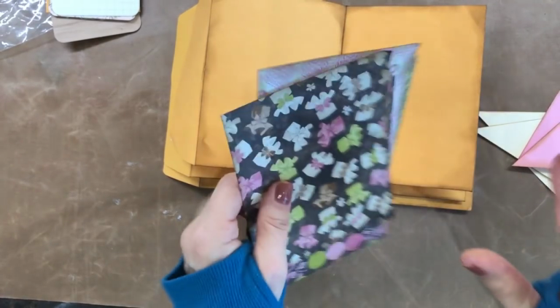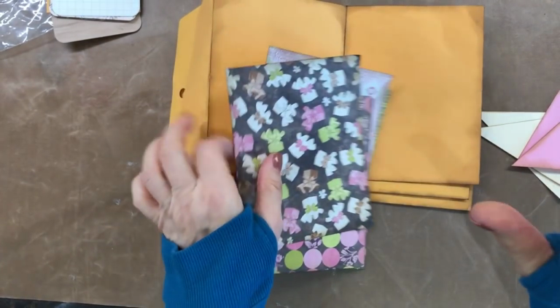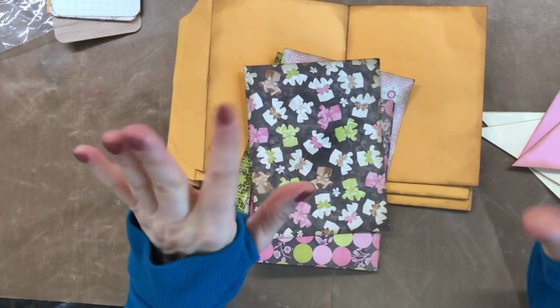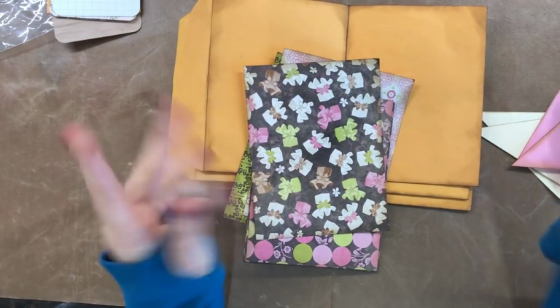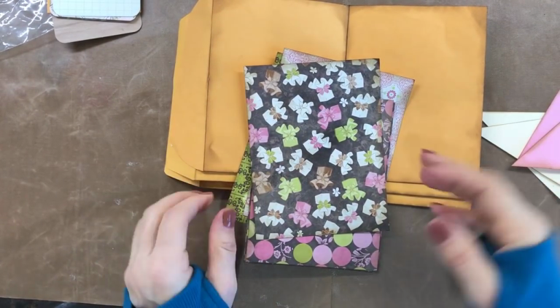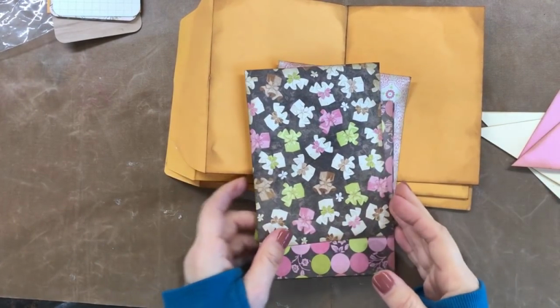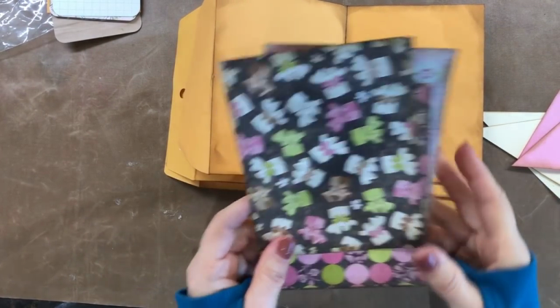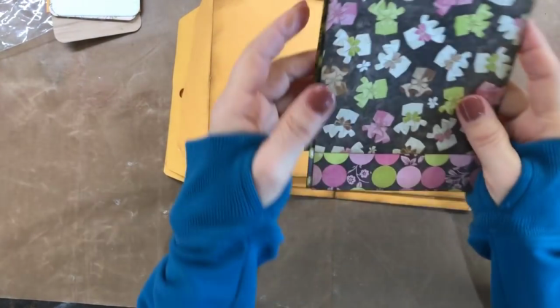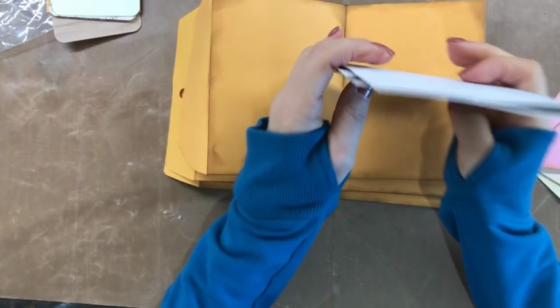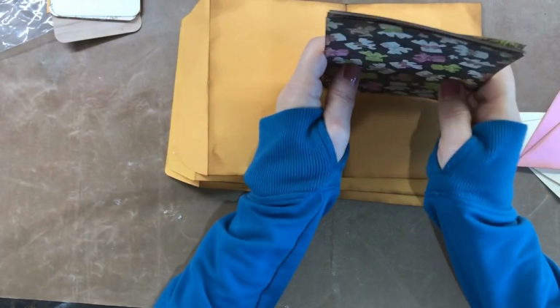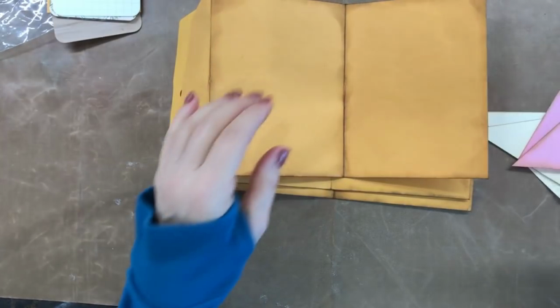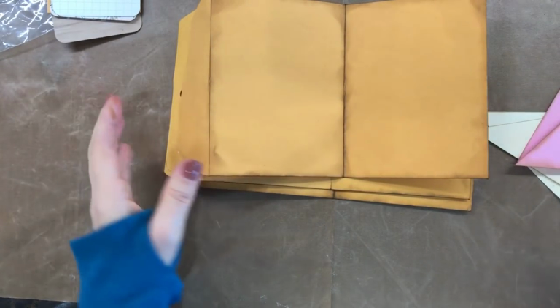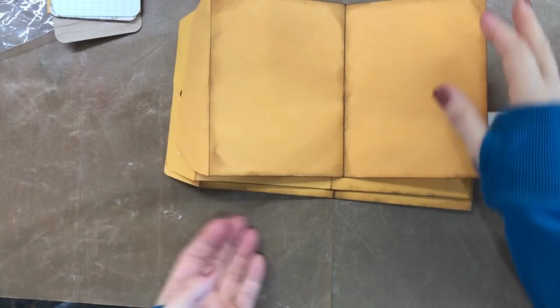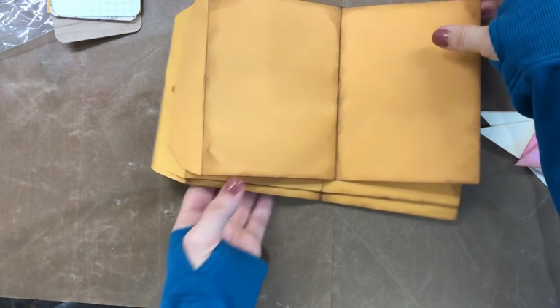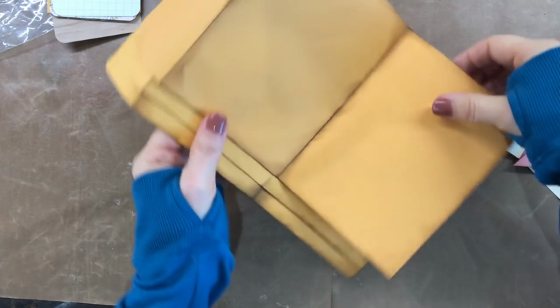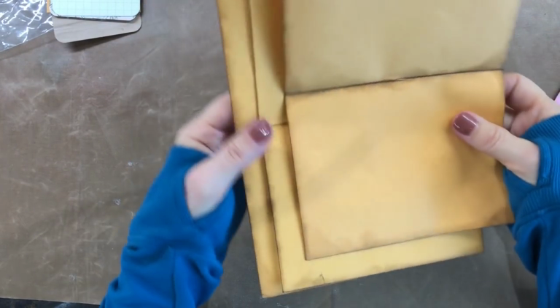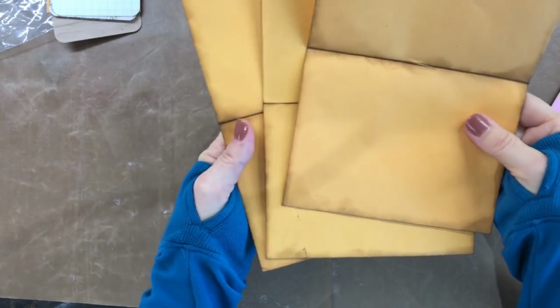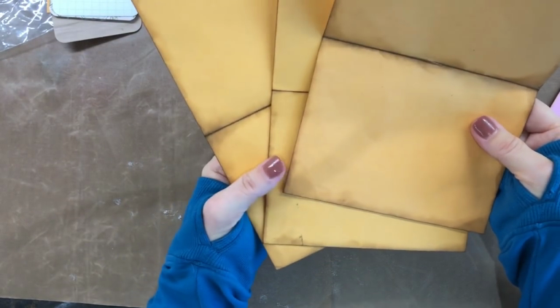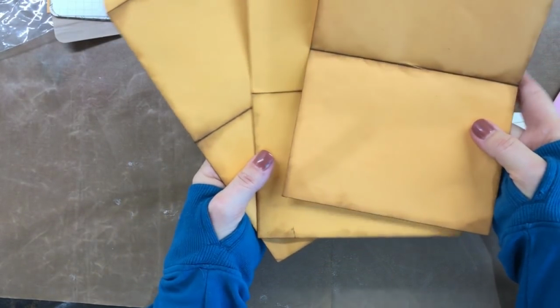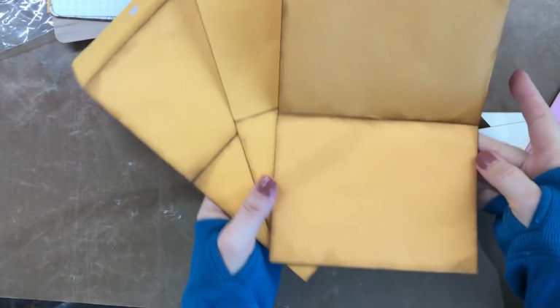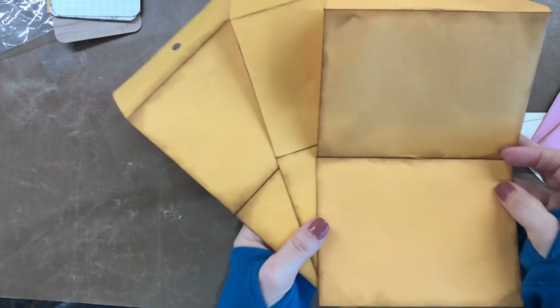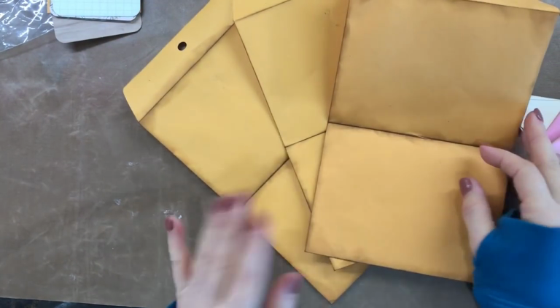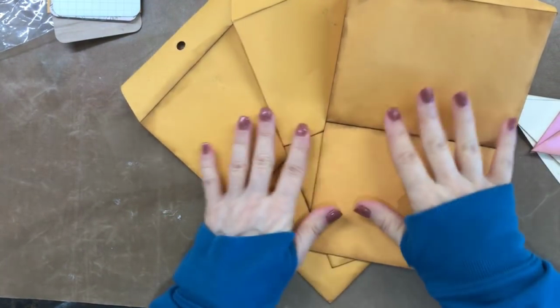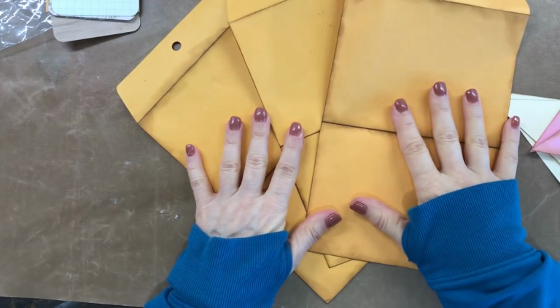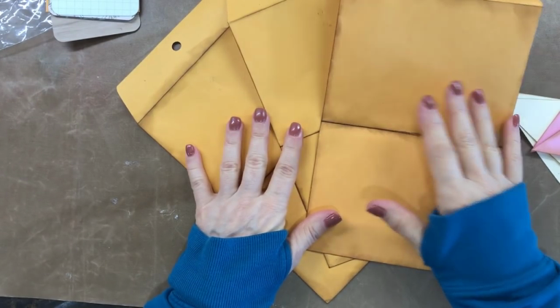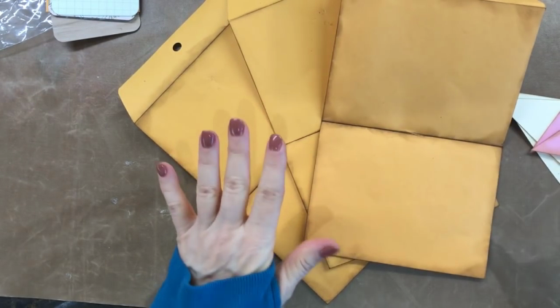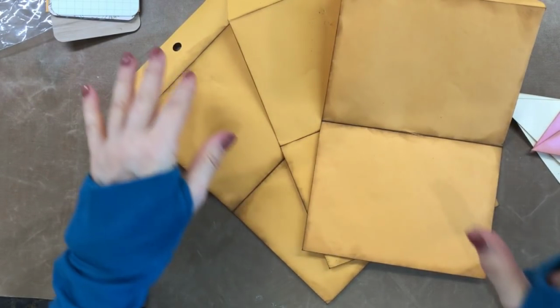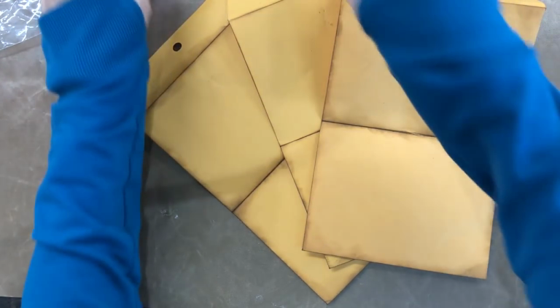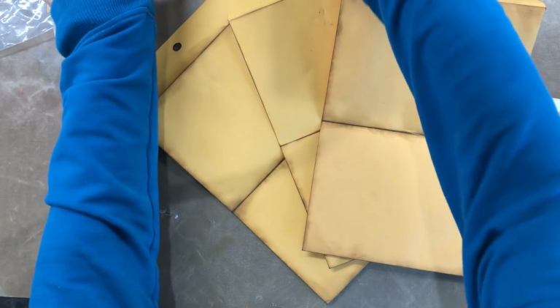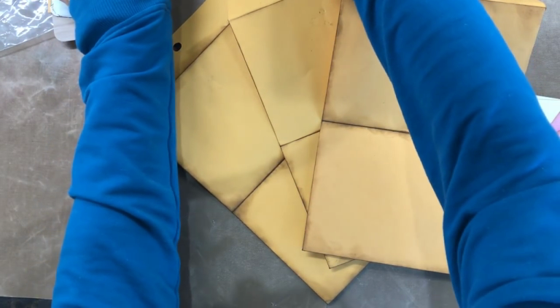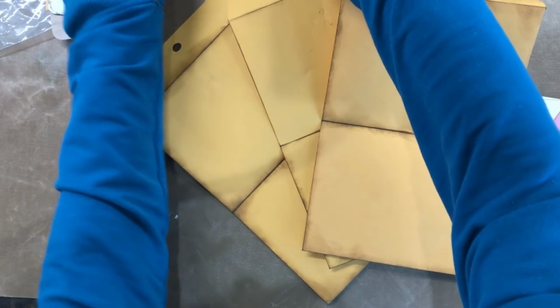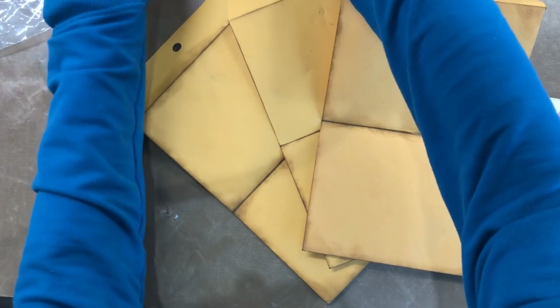Hello, Mimi here with another crafty tutorial. I have decided to do a tutorial on the flip through junk journal that I have recently done.